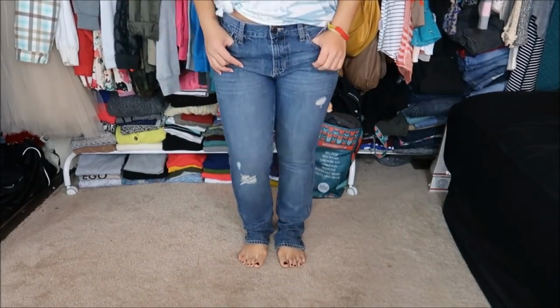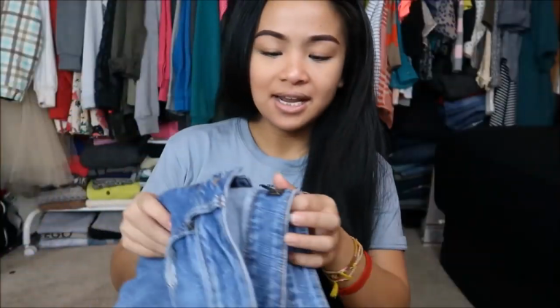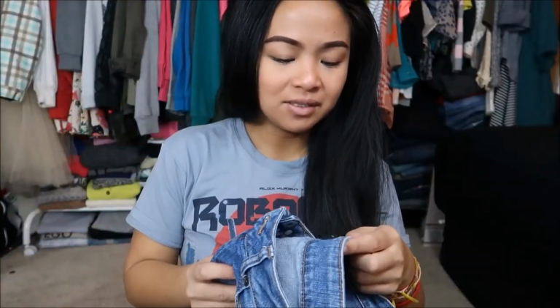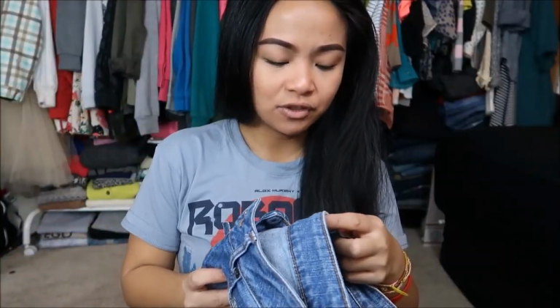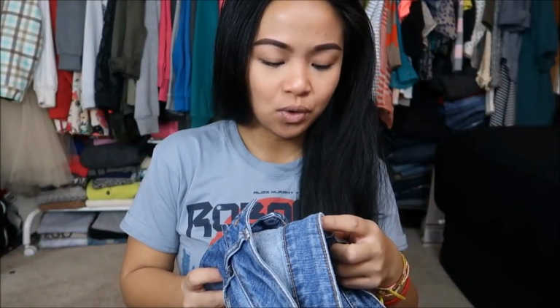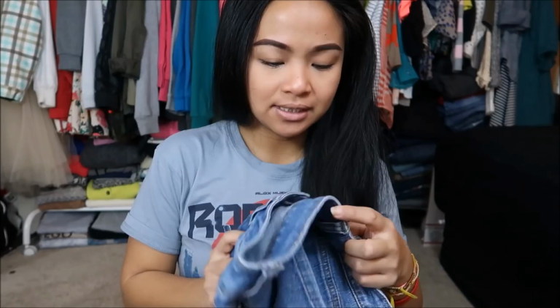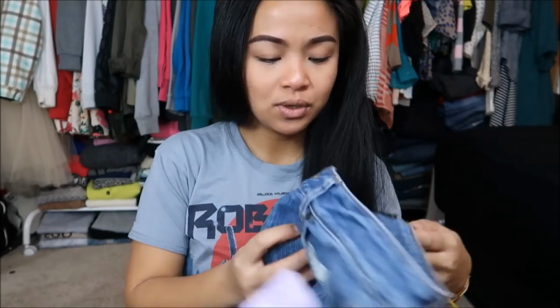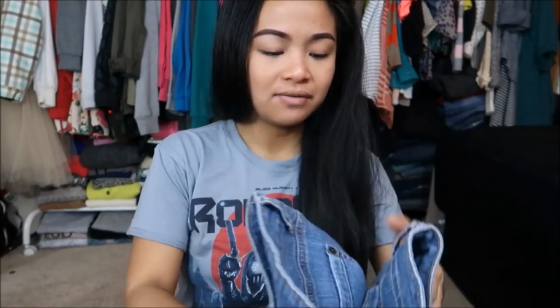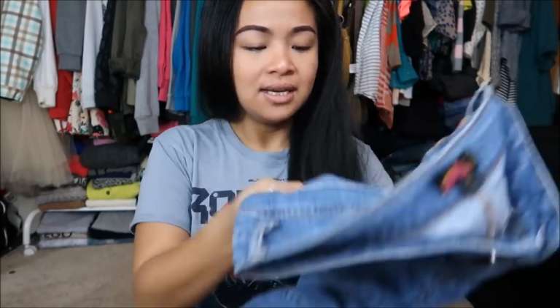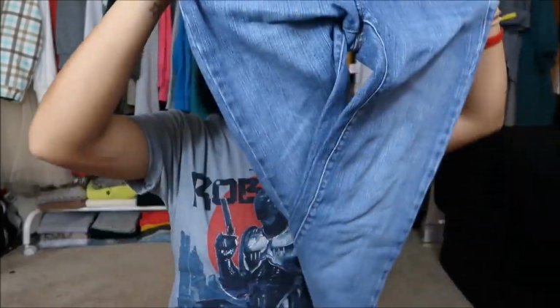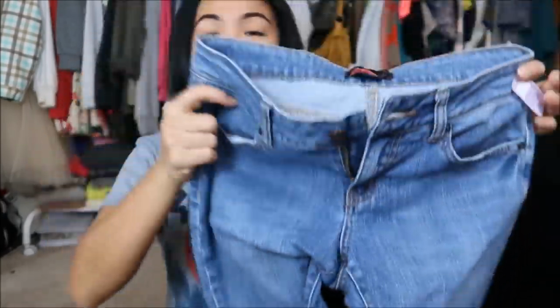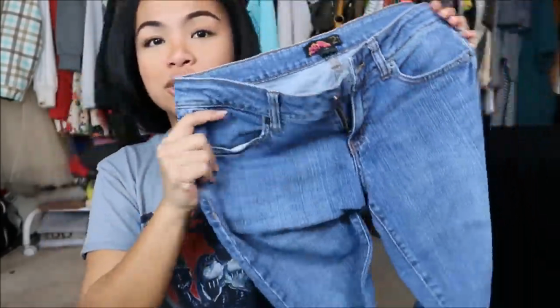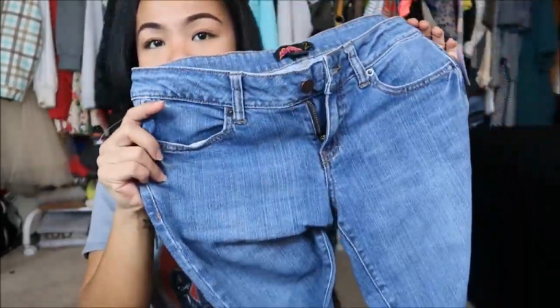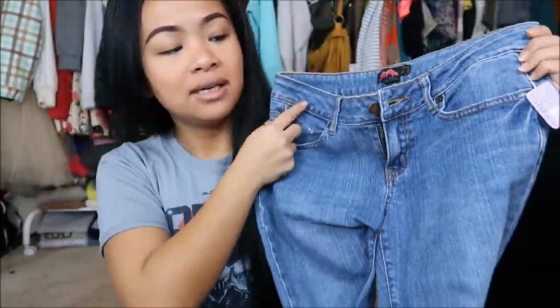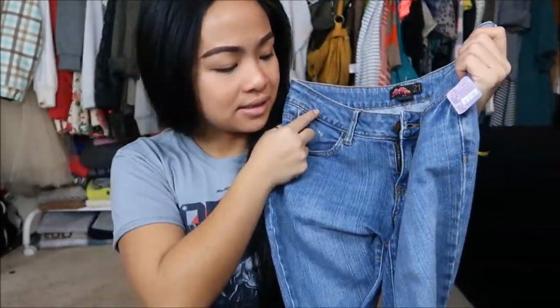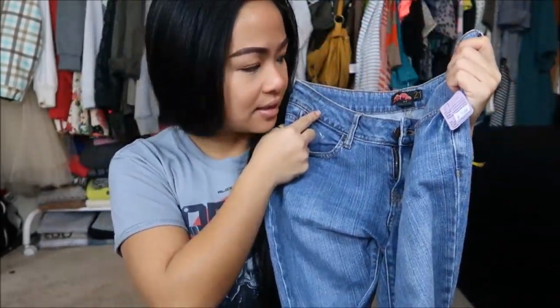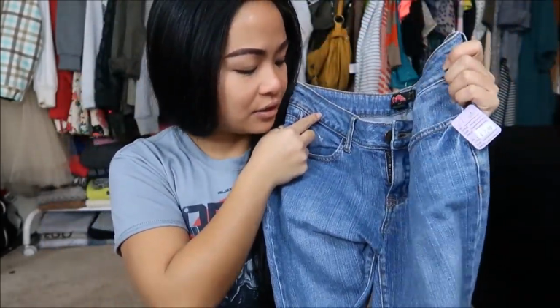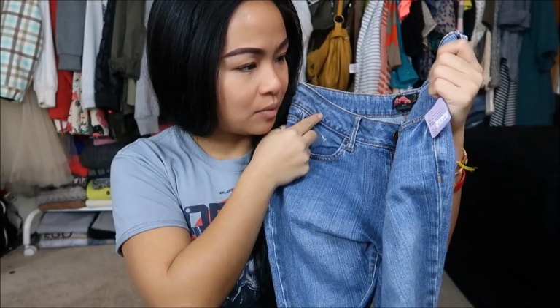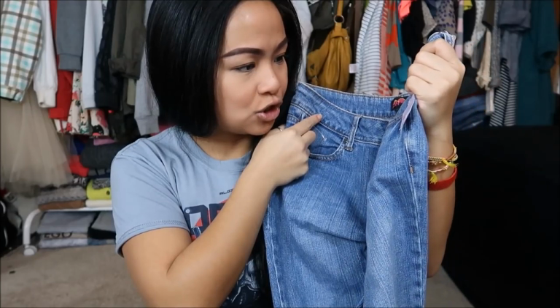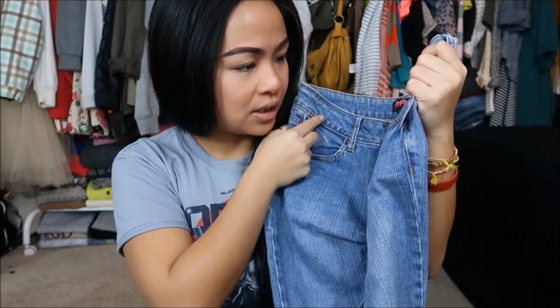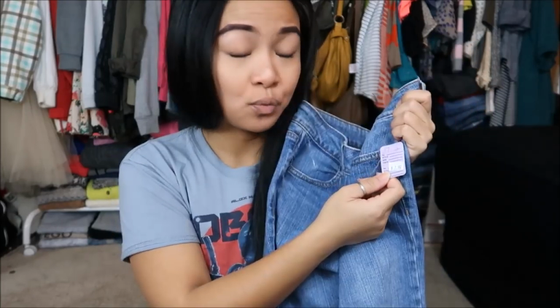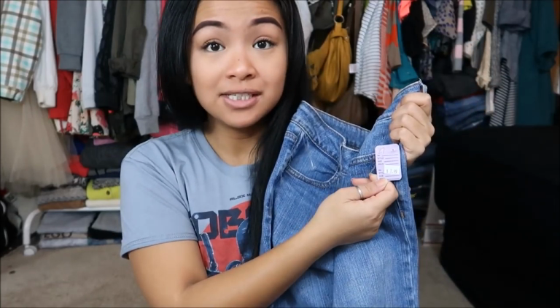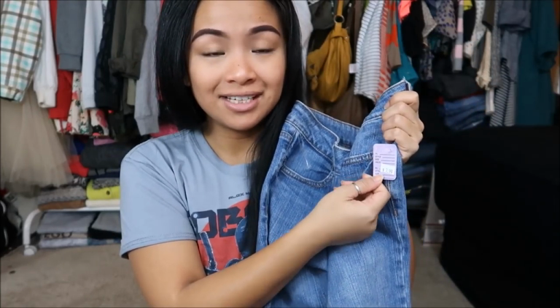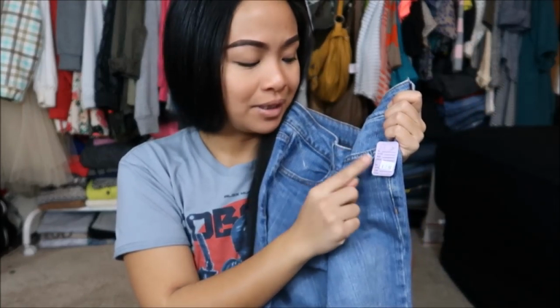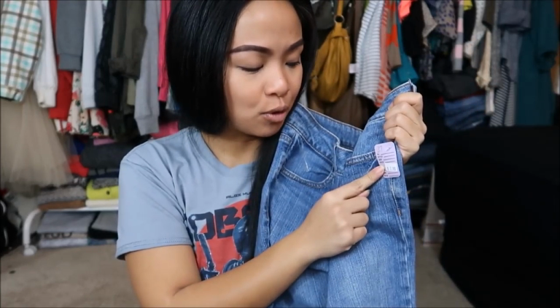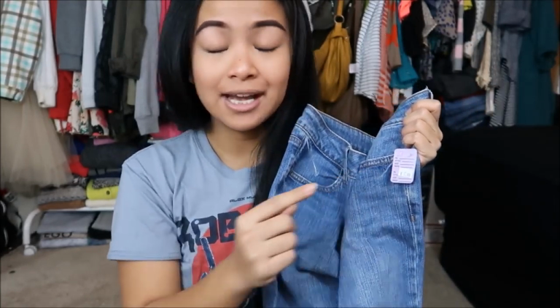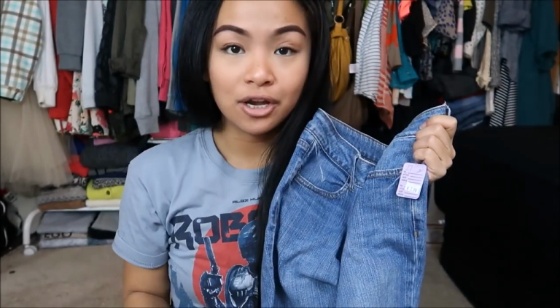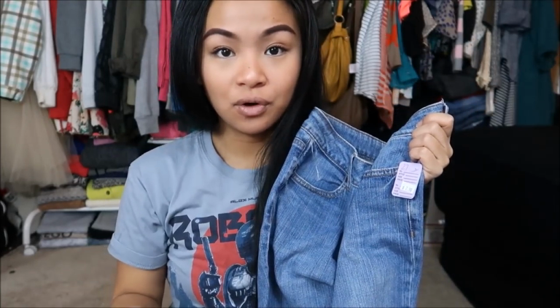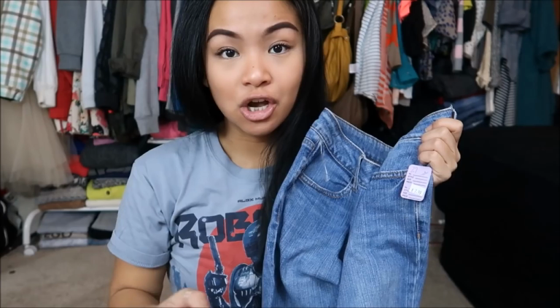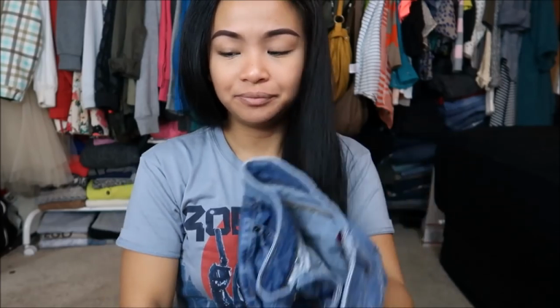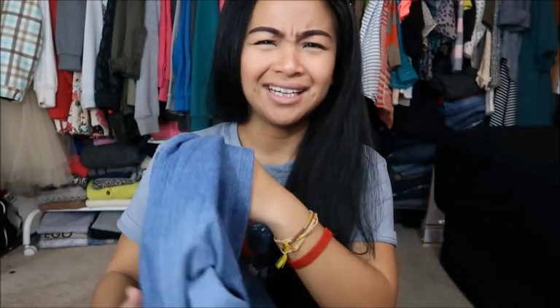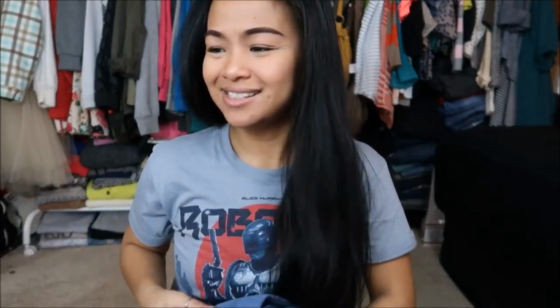Next thing I have is by Forever 21 in a size 27. It is another jean, and this is again another medium wash jean. This was originally $7.99, but it is a purple tag, so I got it for 99 cents.